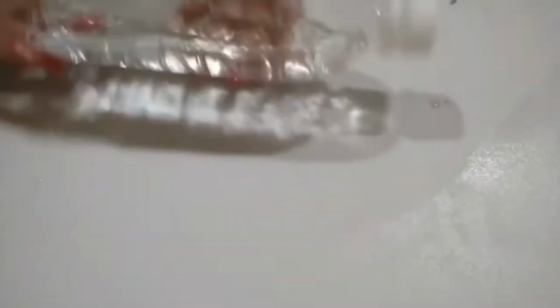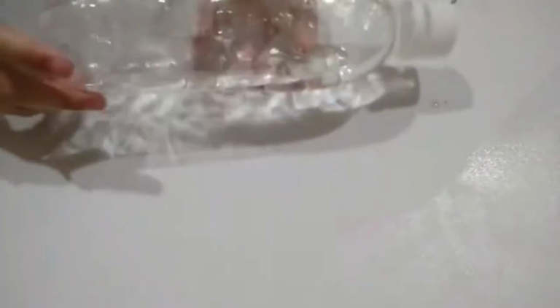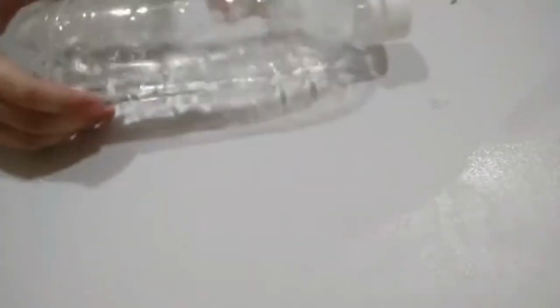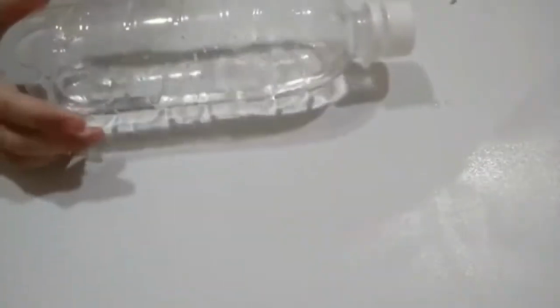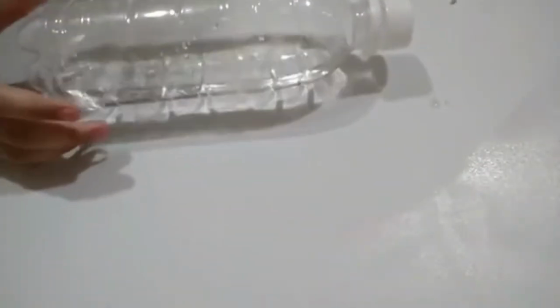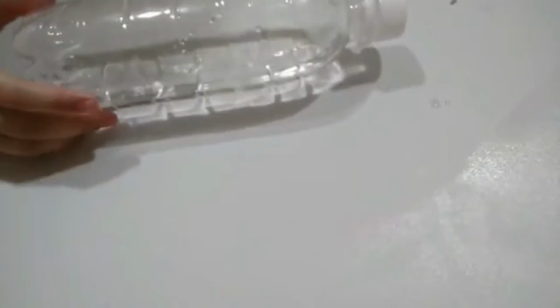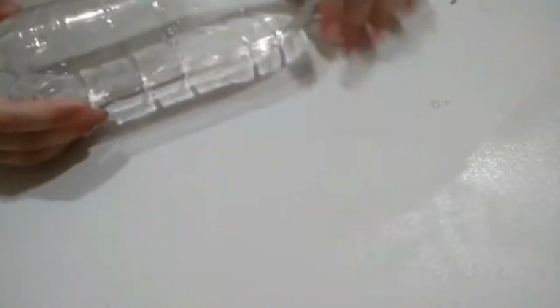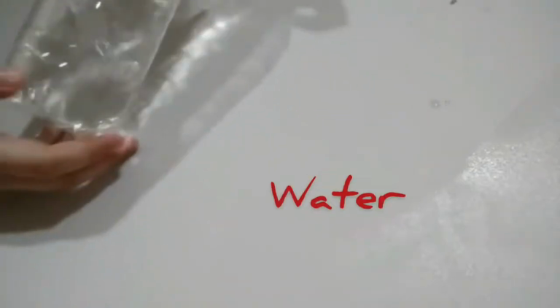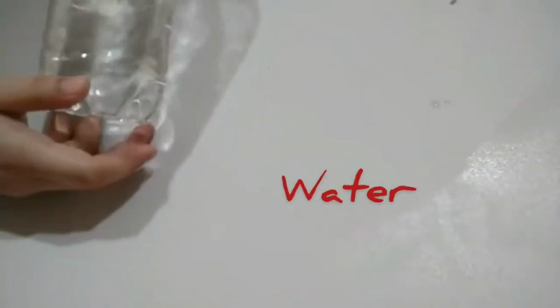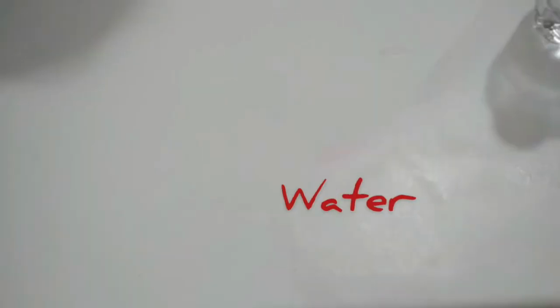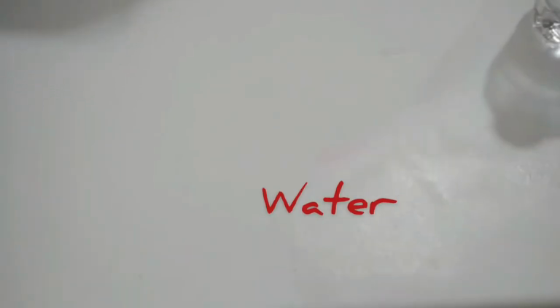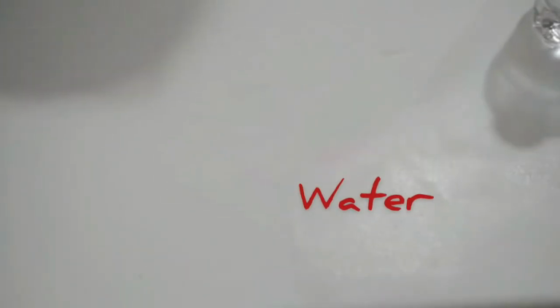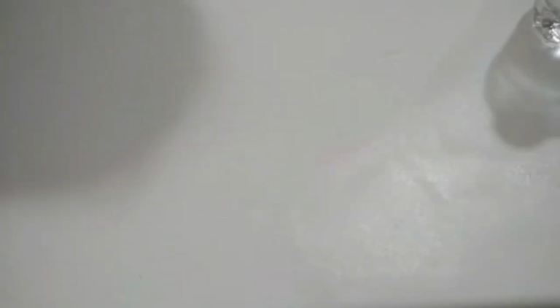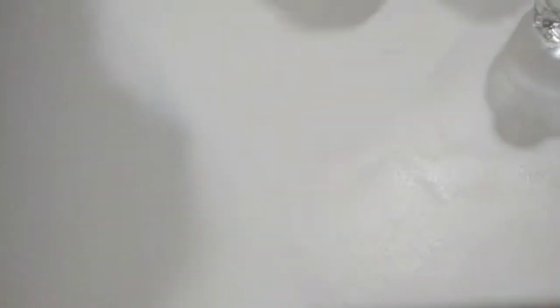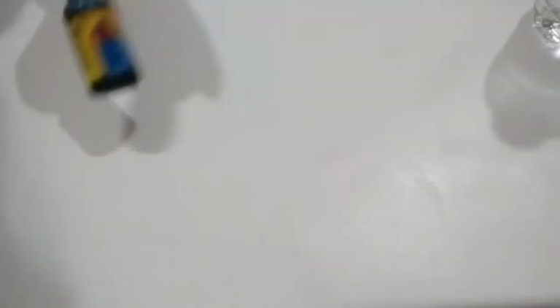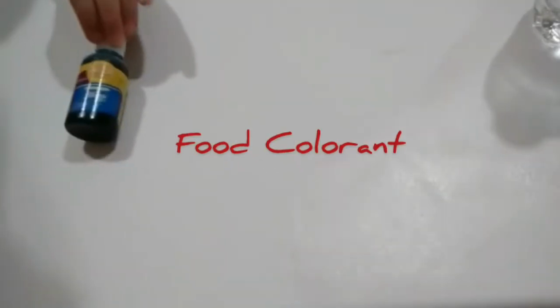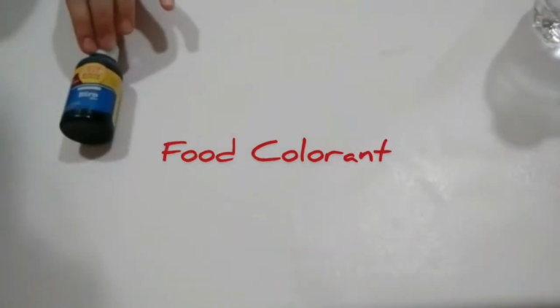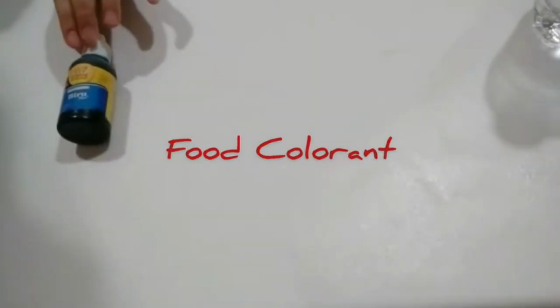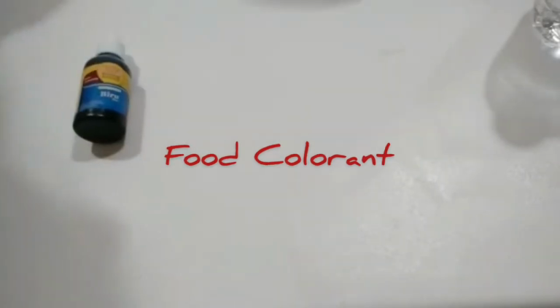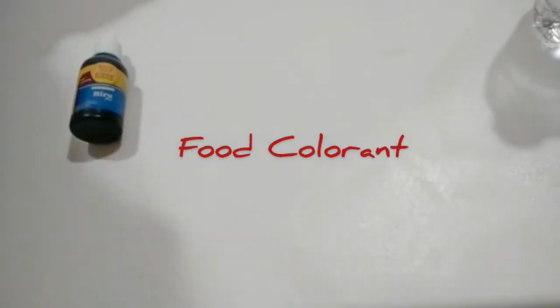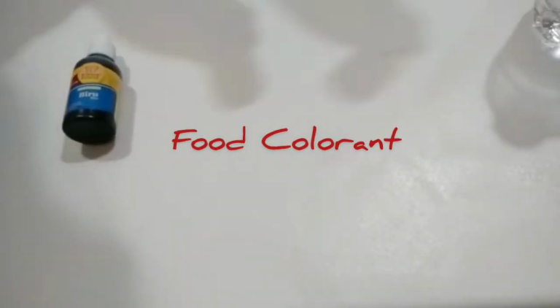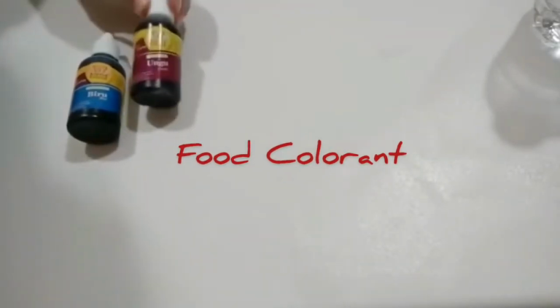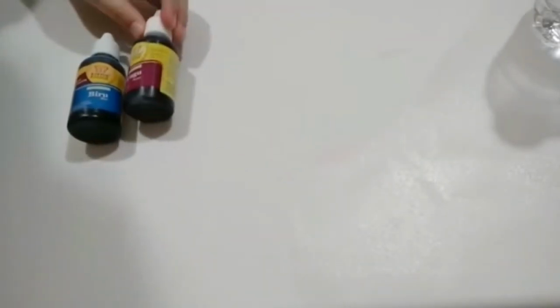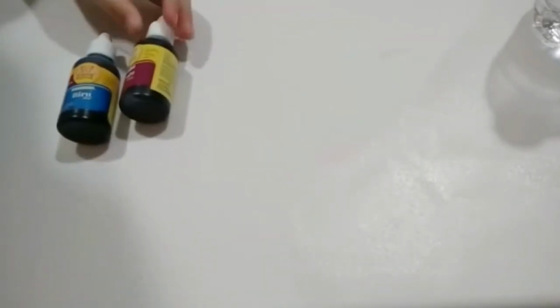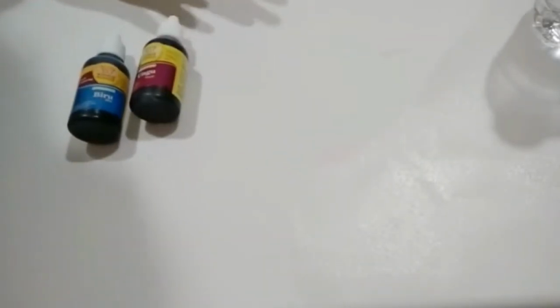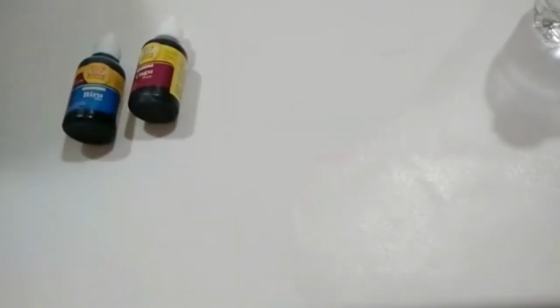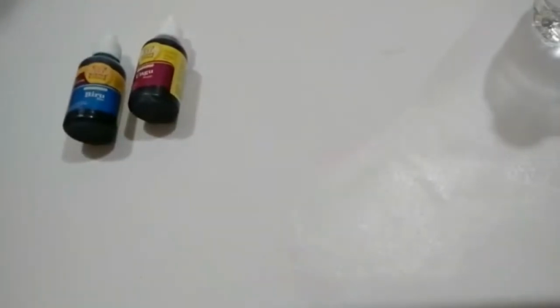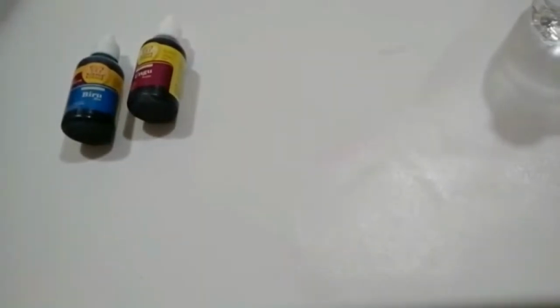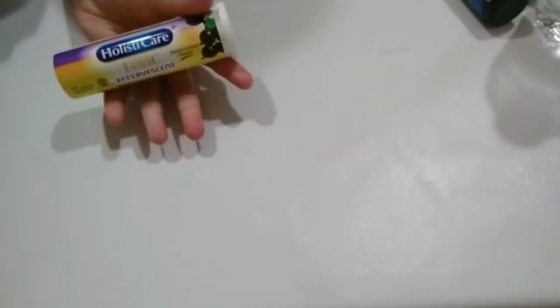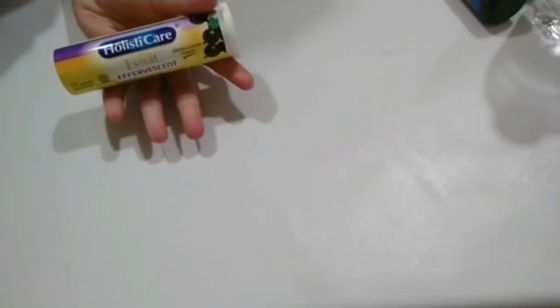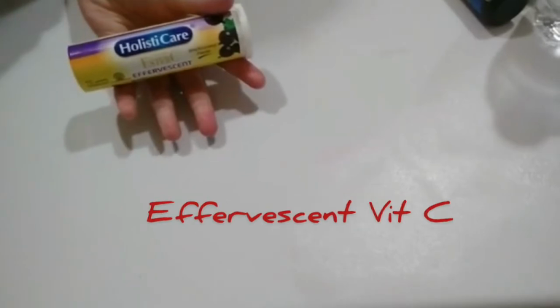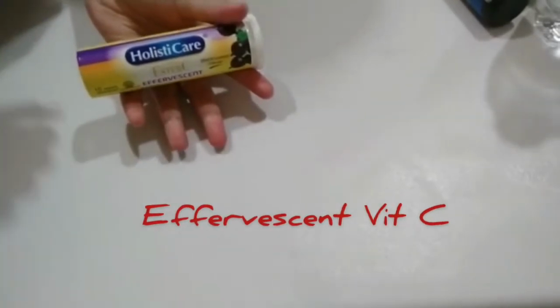First of all, you will need water, food coloring — any color works — and effervescent vitamin C.